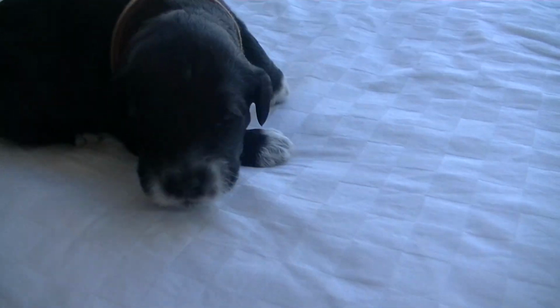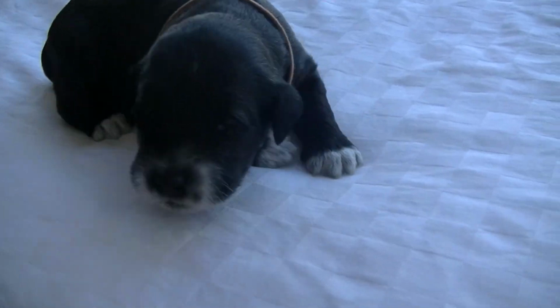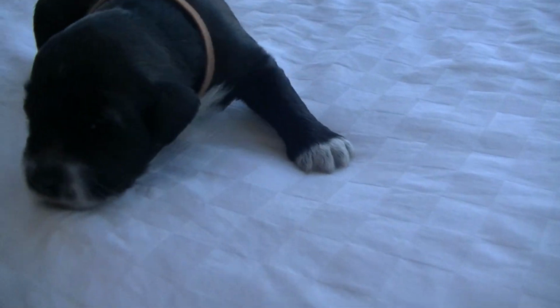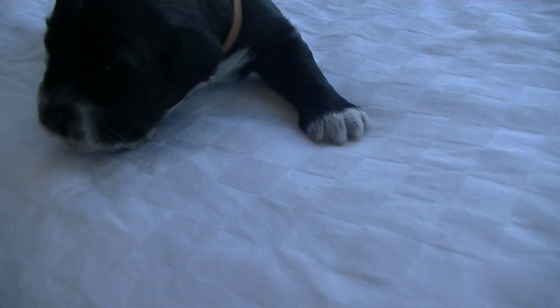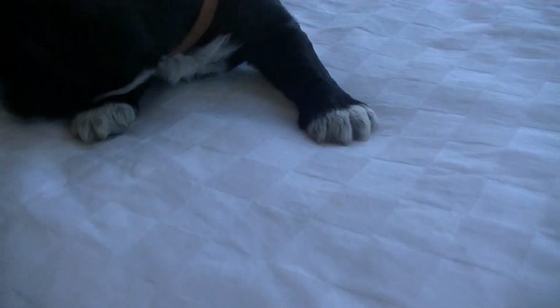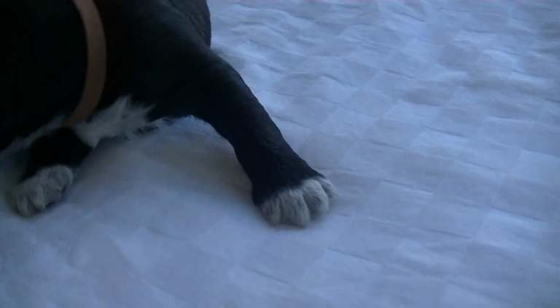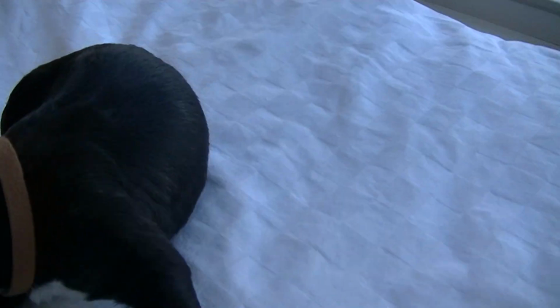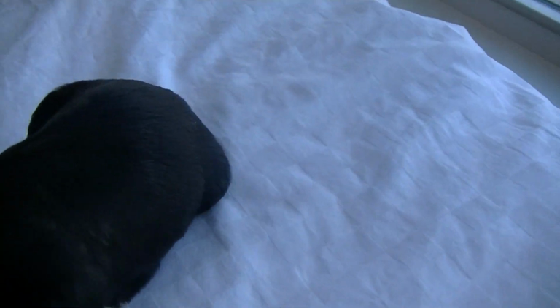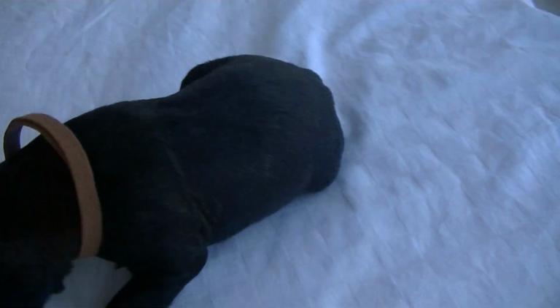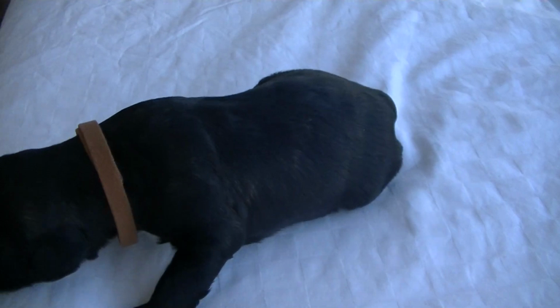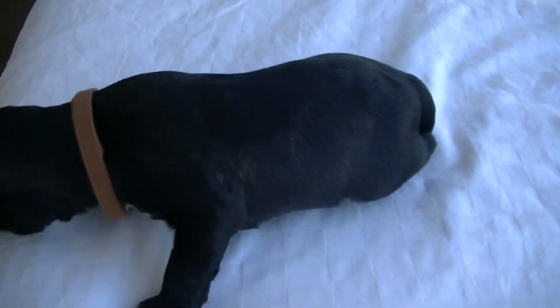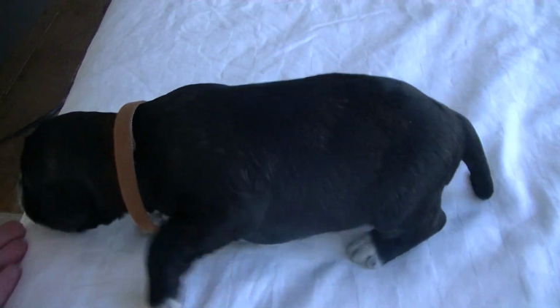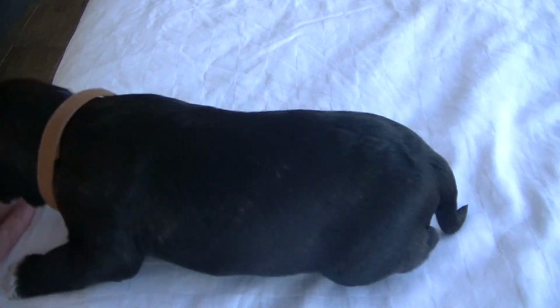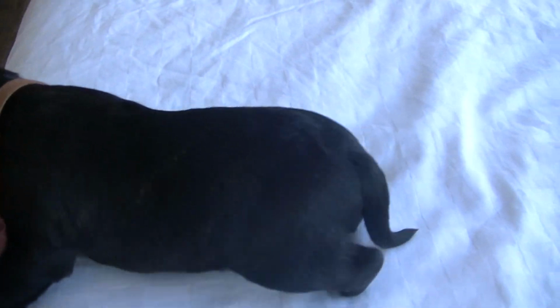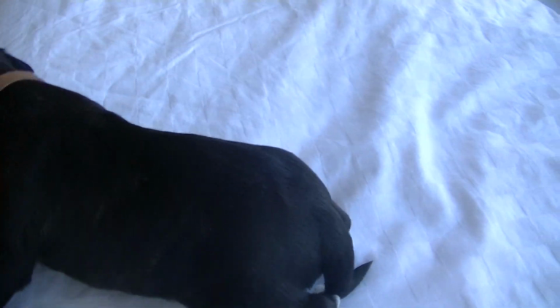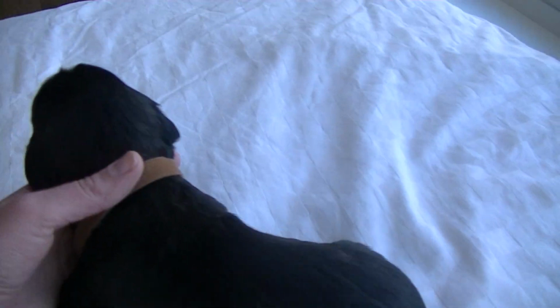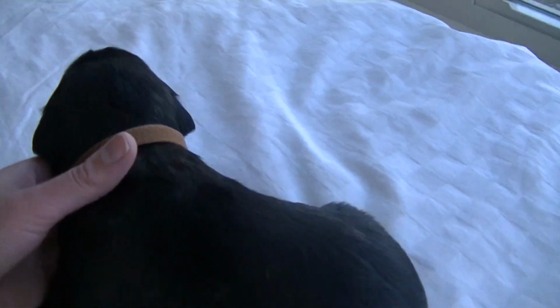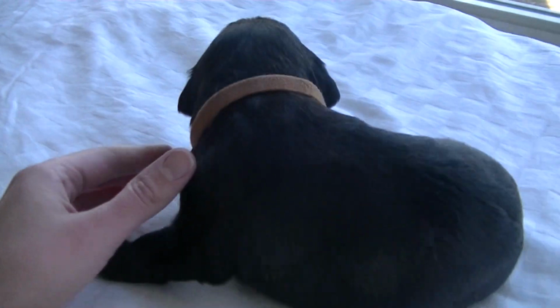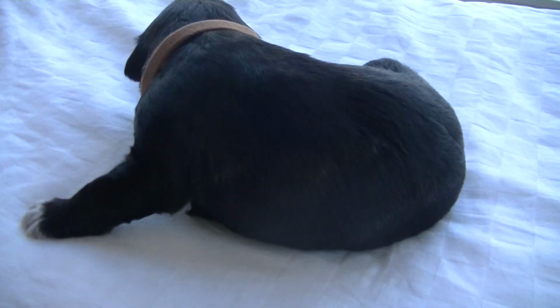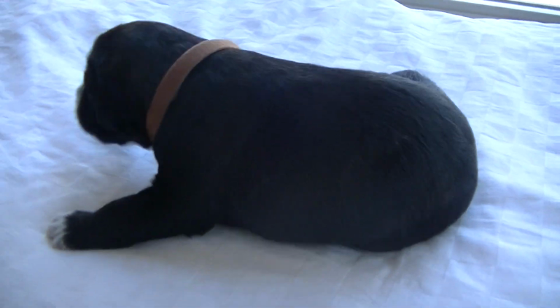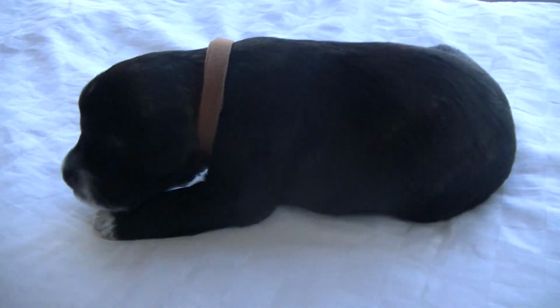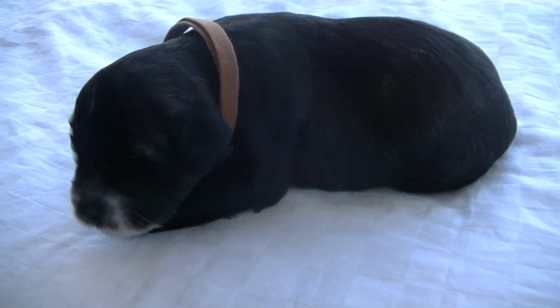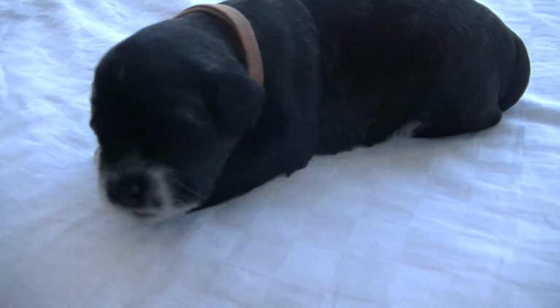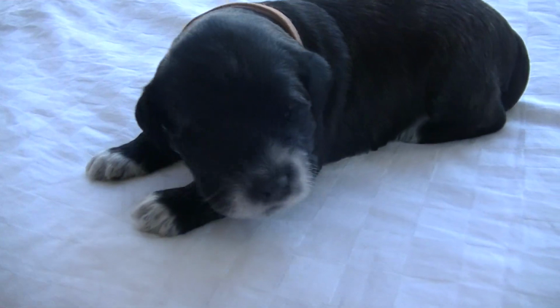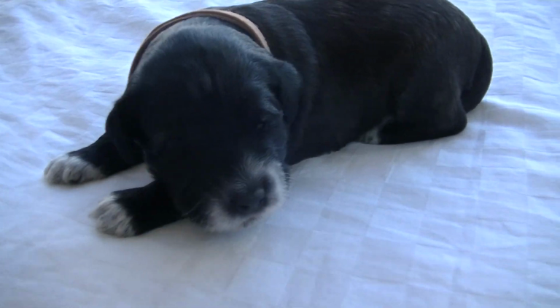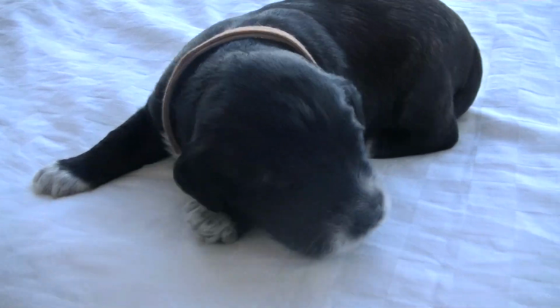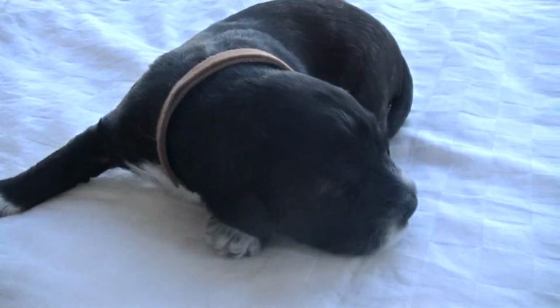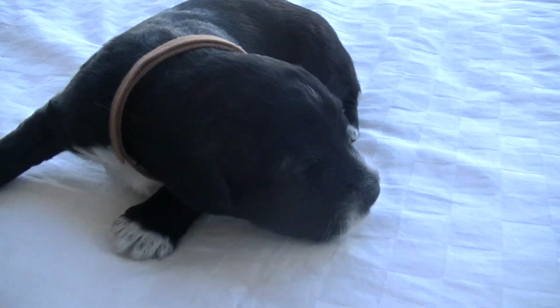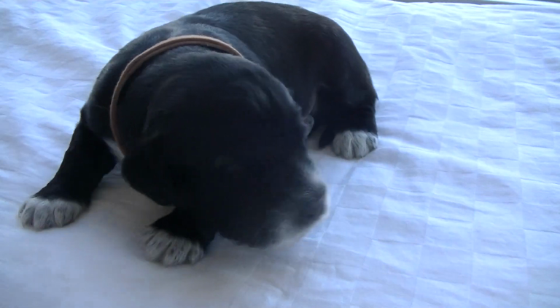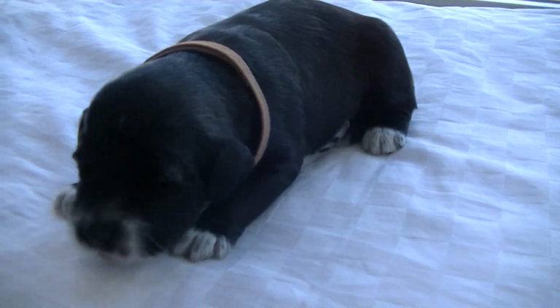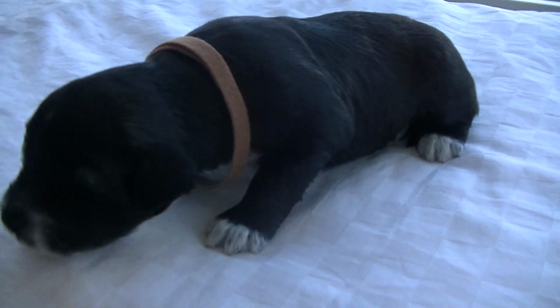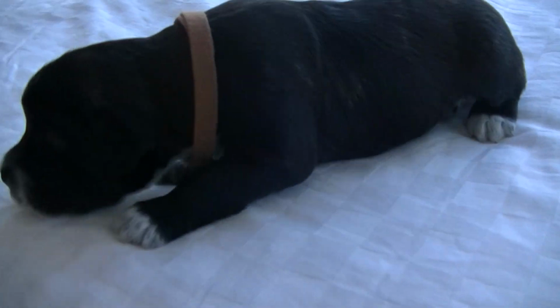His eyes are just opening up. He's just starting to move around a little bit. This is one of the two brindles from Reese's litter.